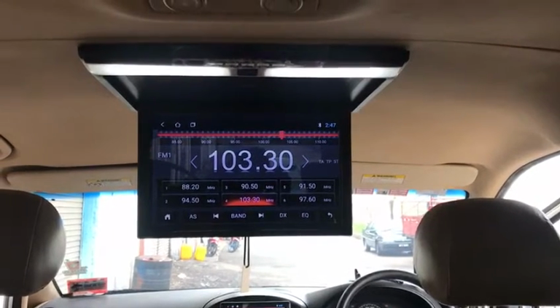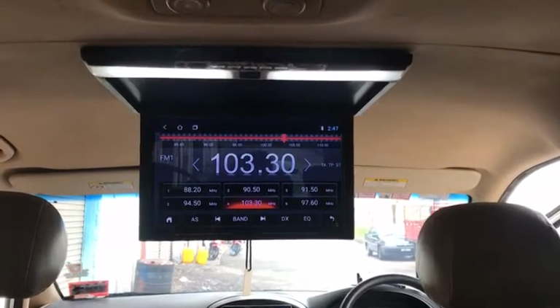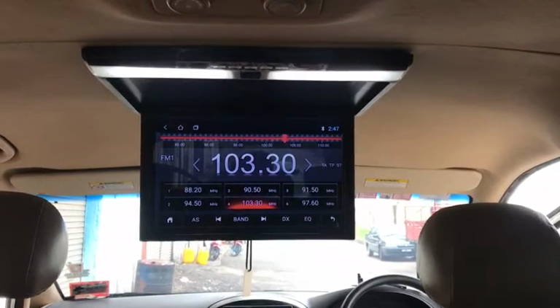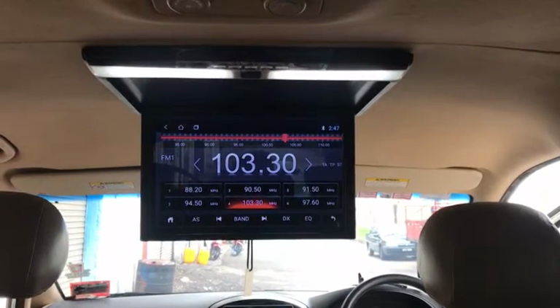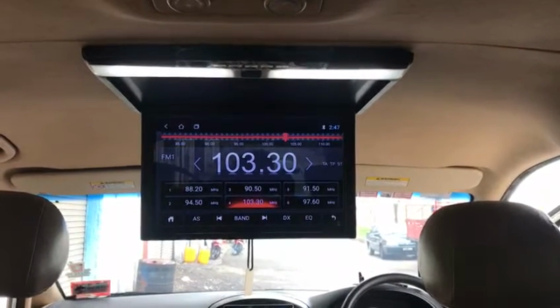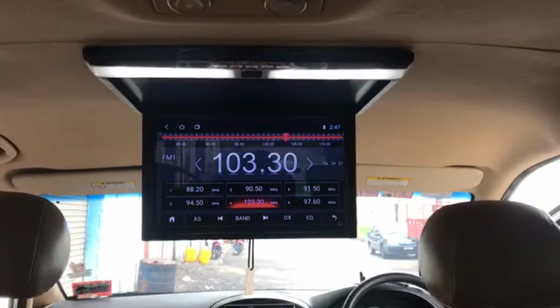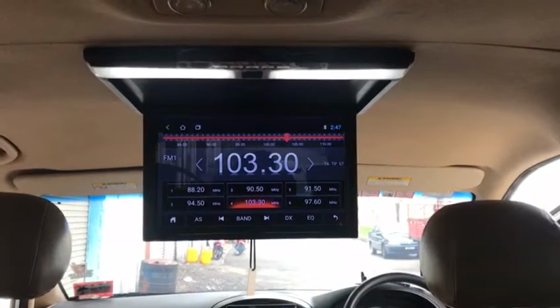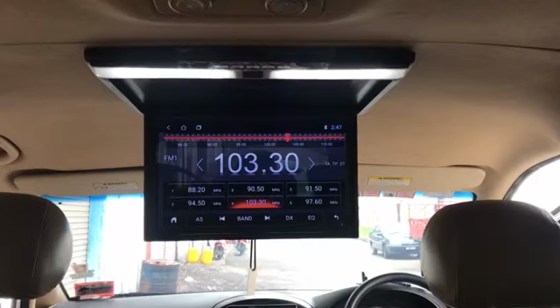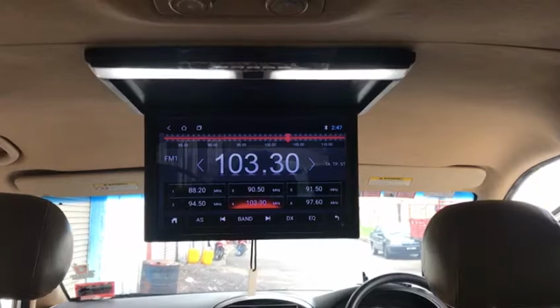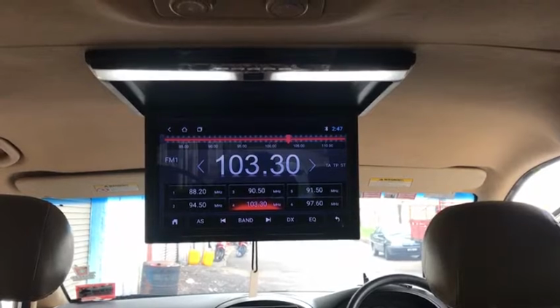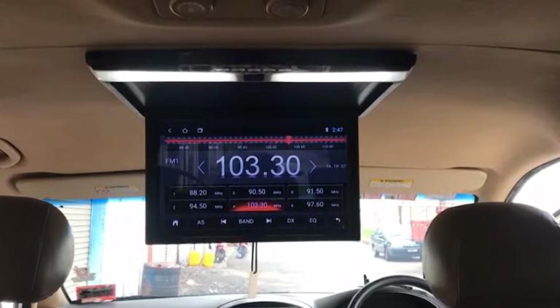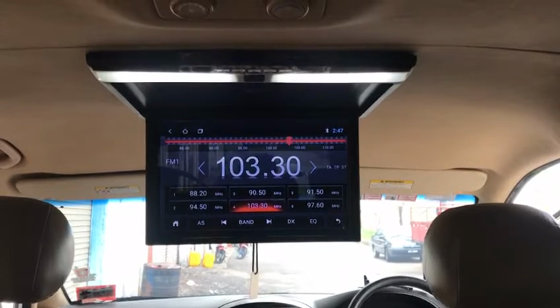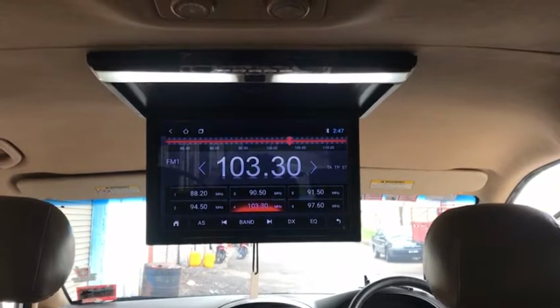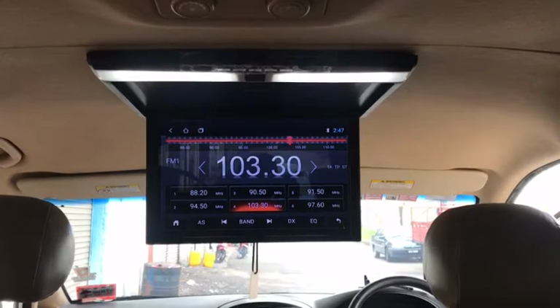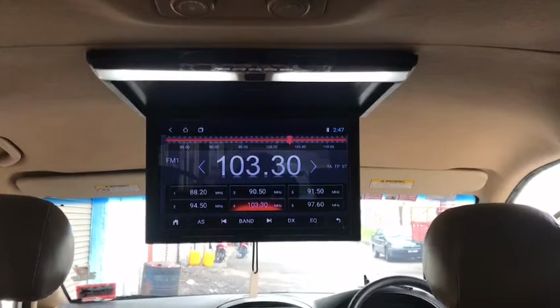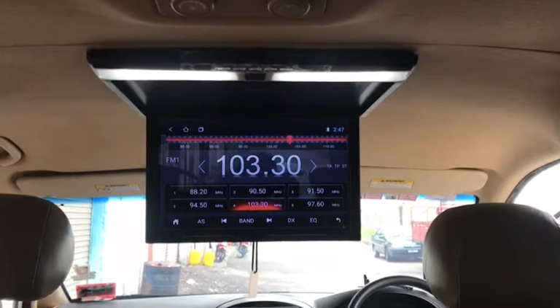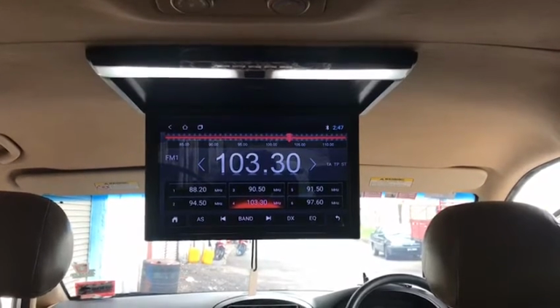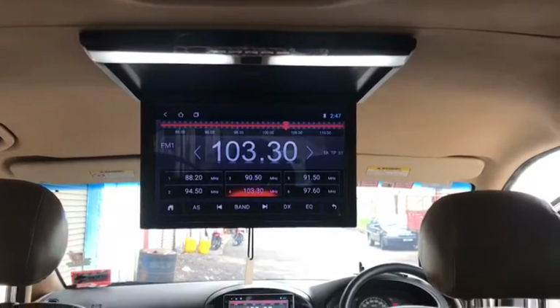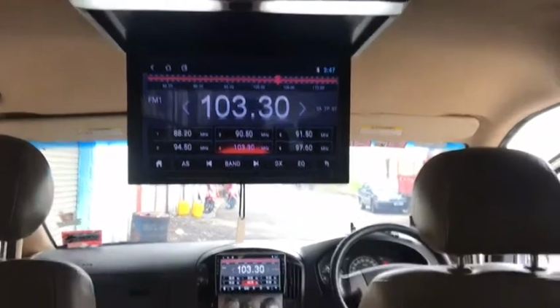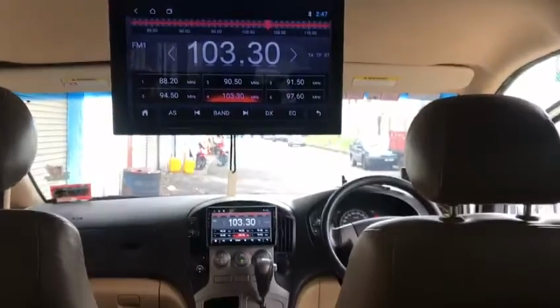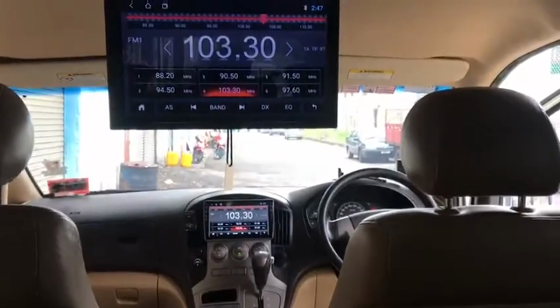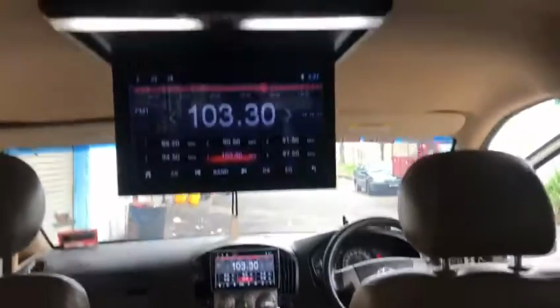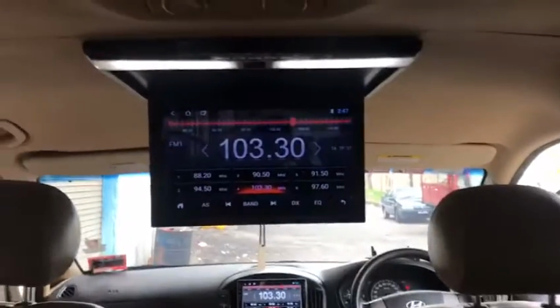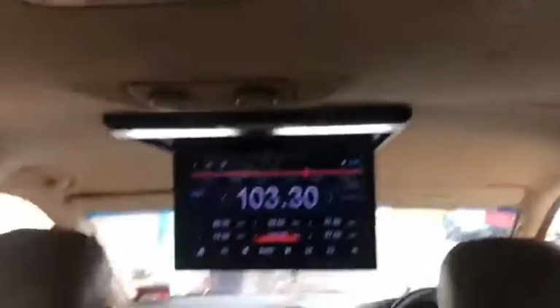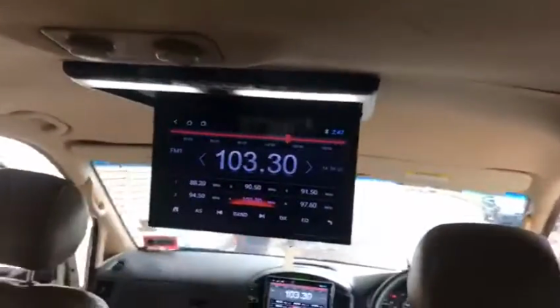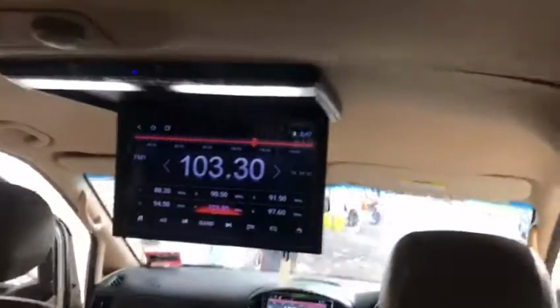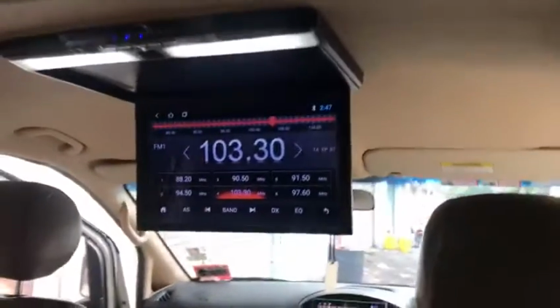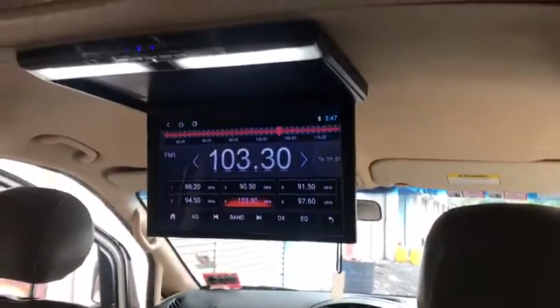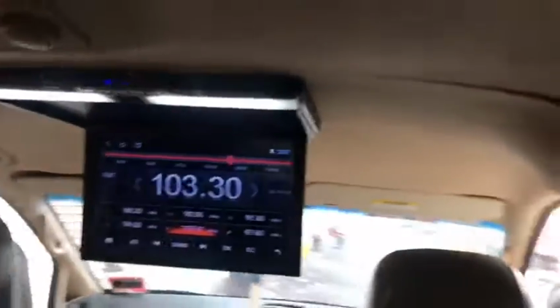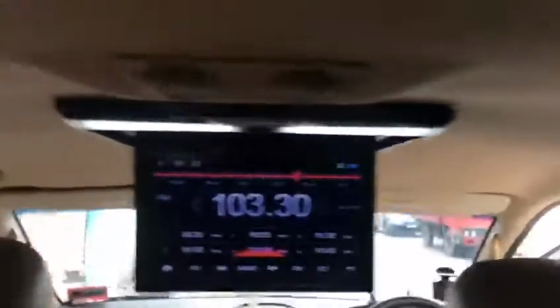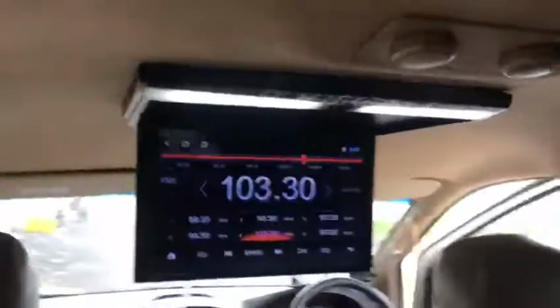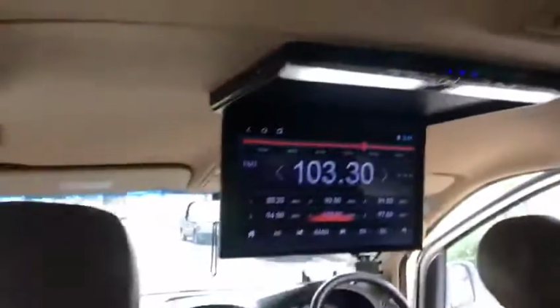Hyundai. It's taking a roof-flug monitor, 70 x 3 roof-flug monitor. So you can be watched everywhere — such a view, you can be watched anywhere.